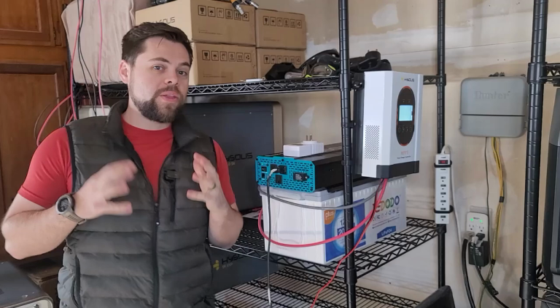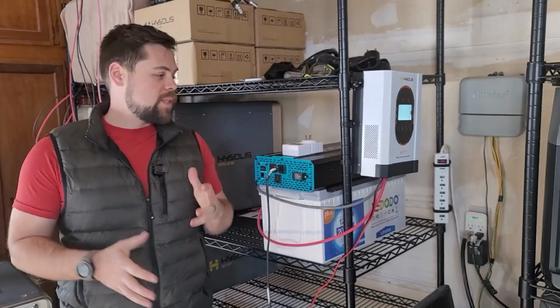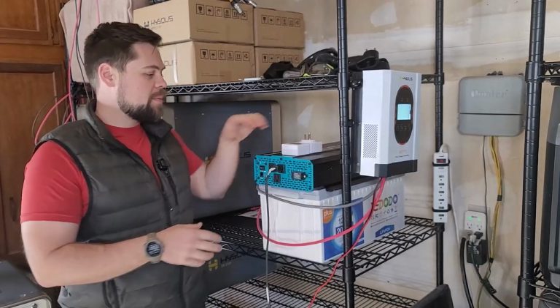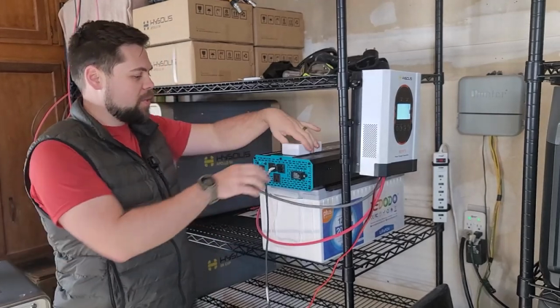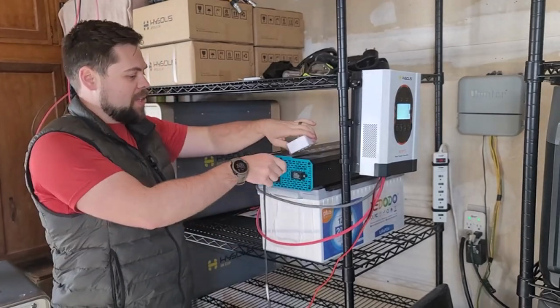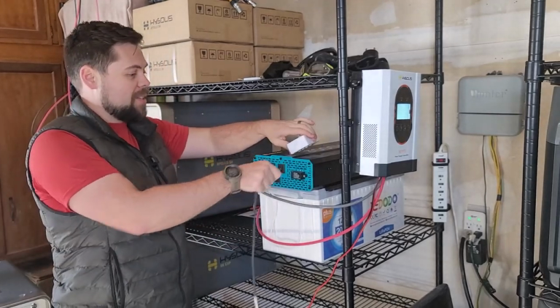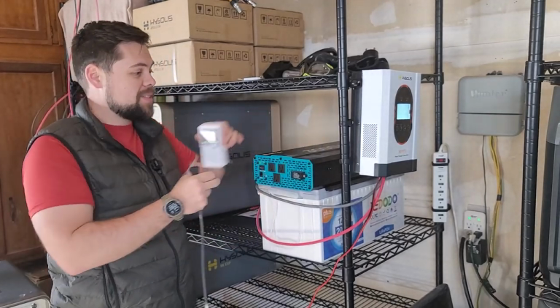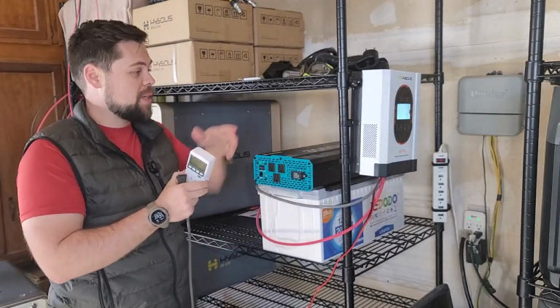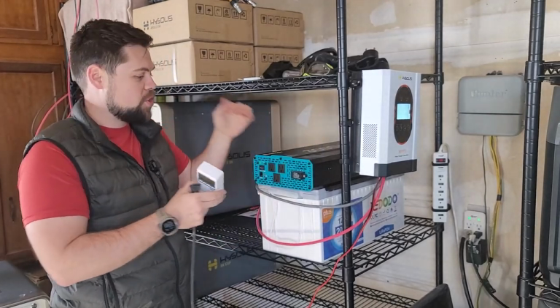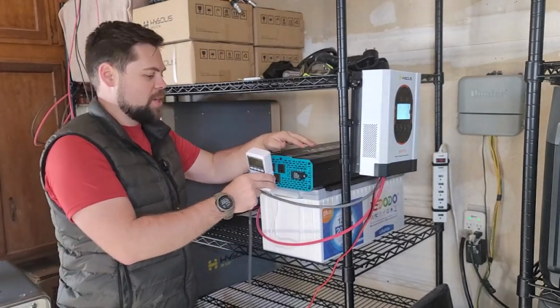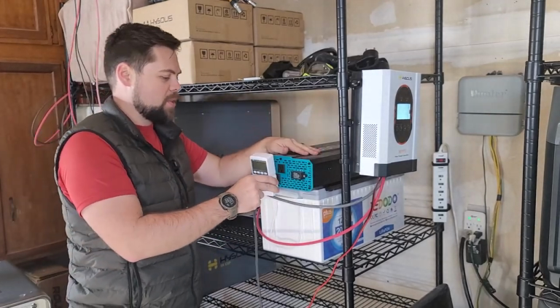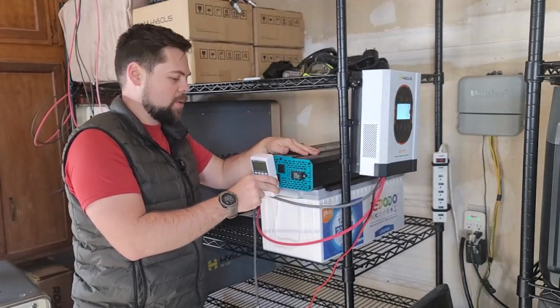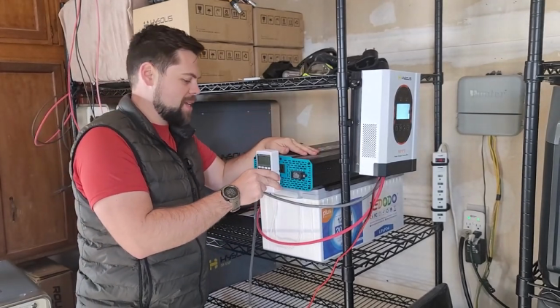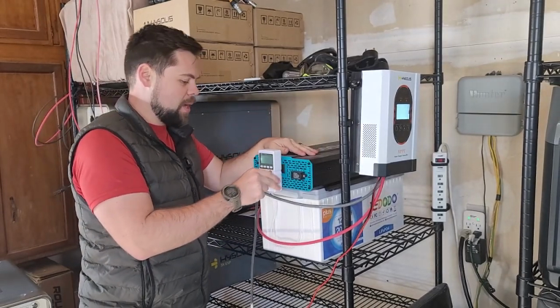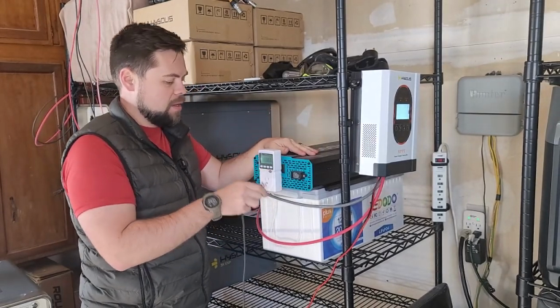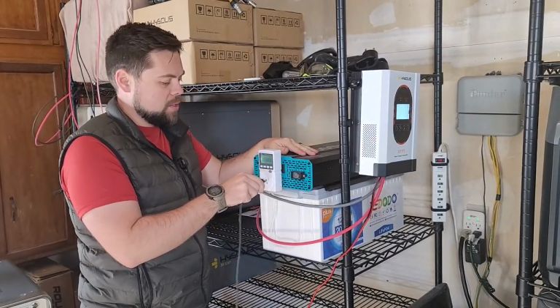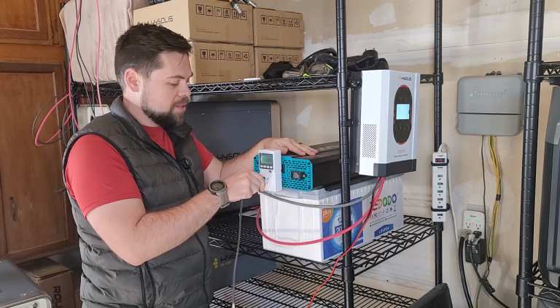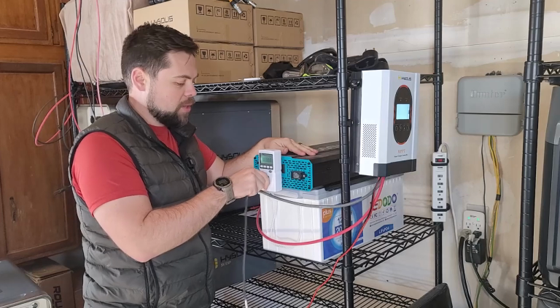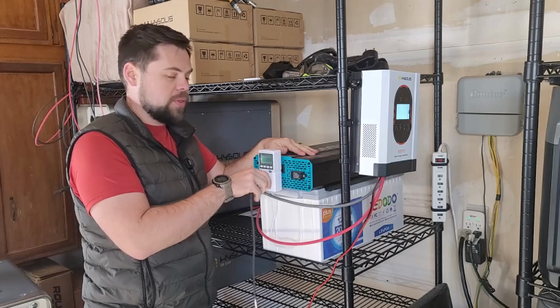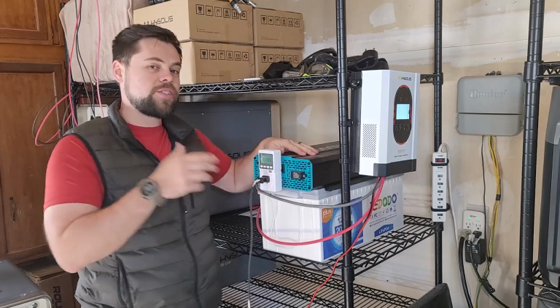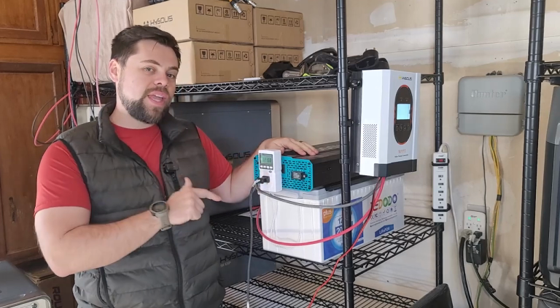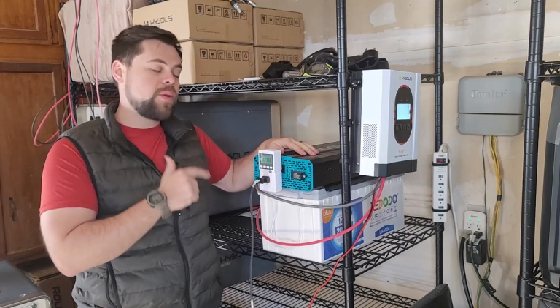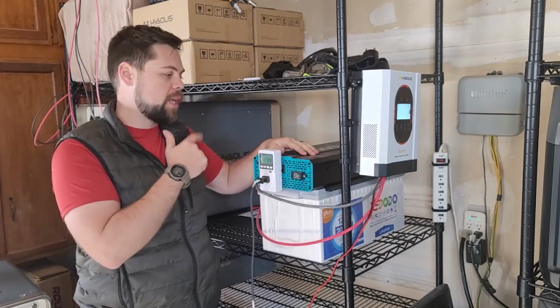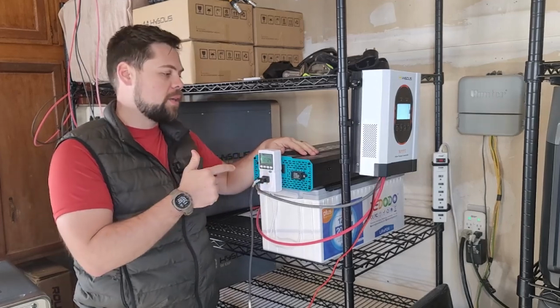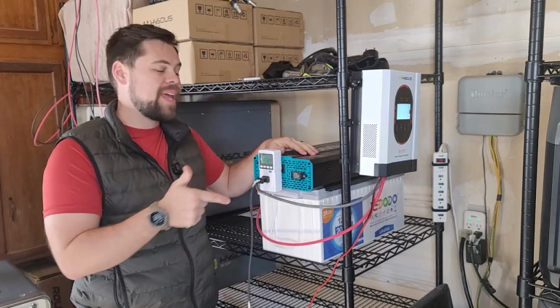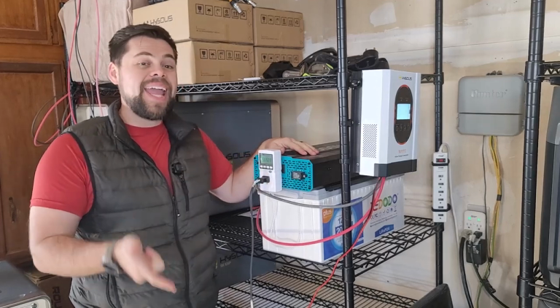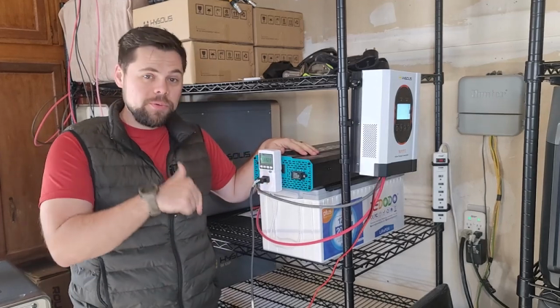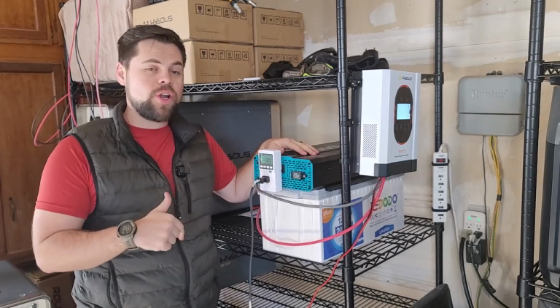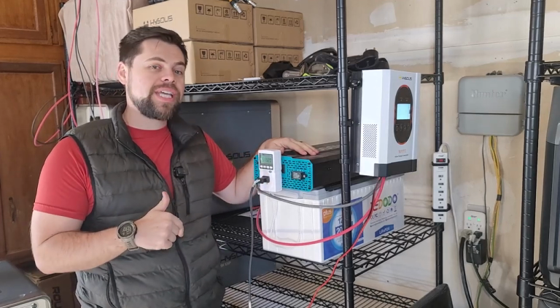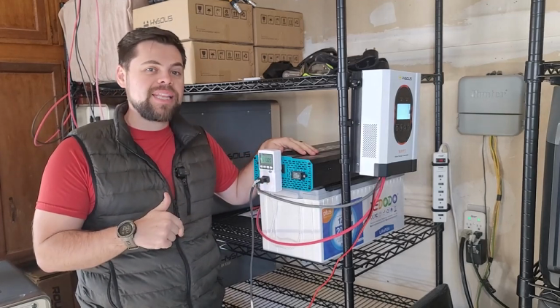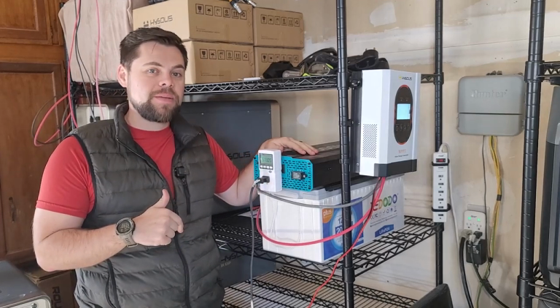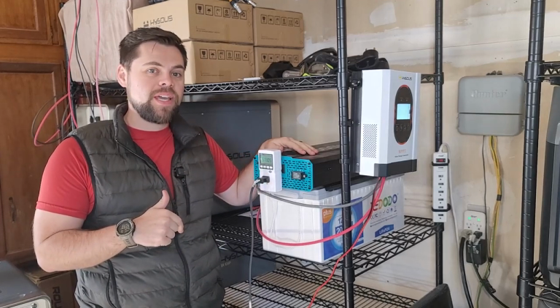The whole time I've been doing this, the system has also been charging with solar. One of the cool things about this setup is you can be running a load and recharging it at the same time.